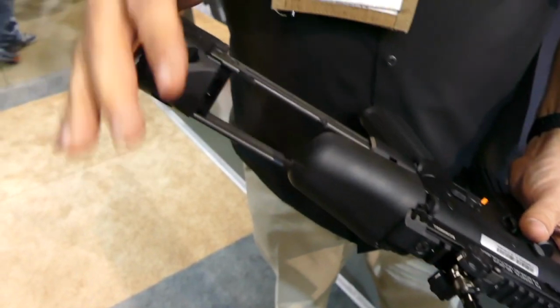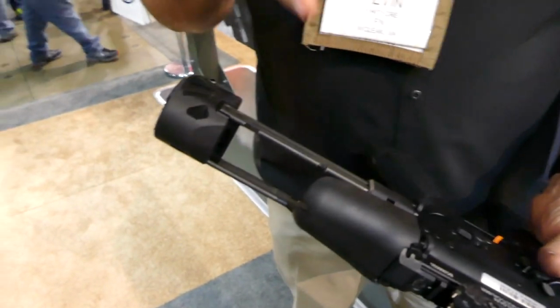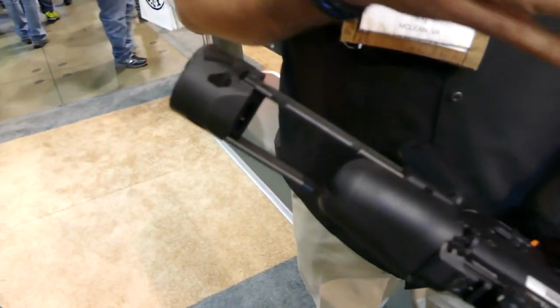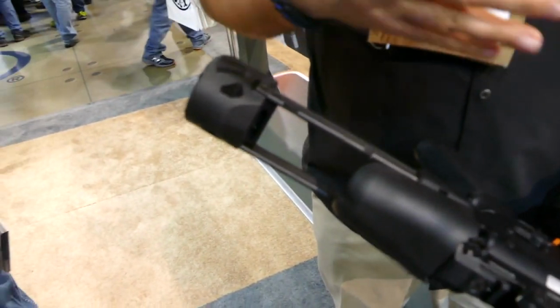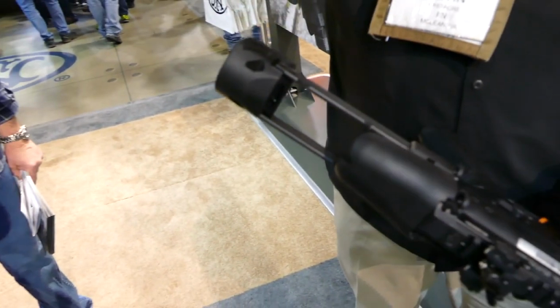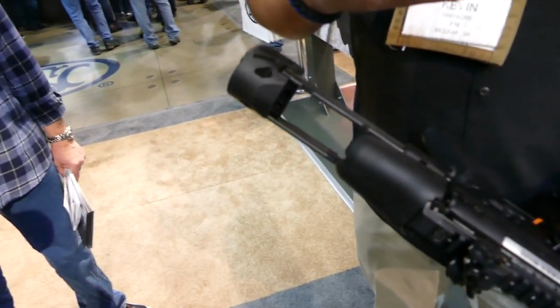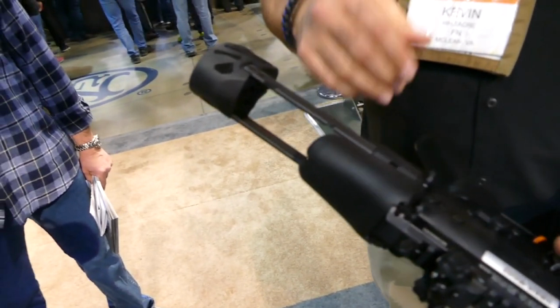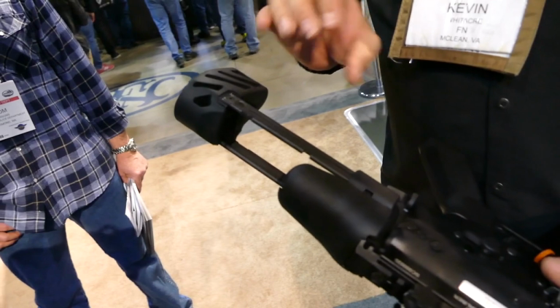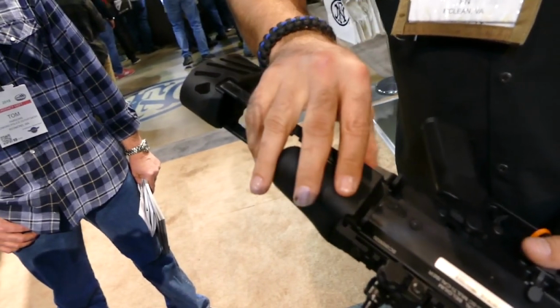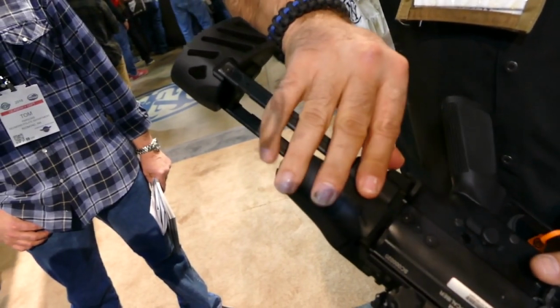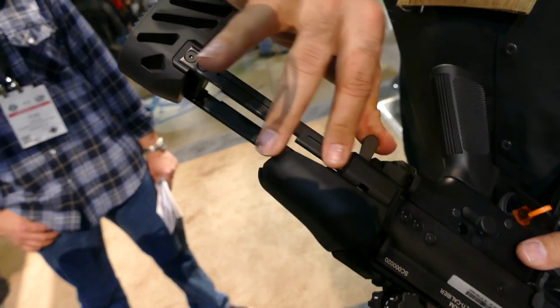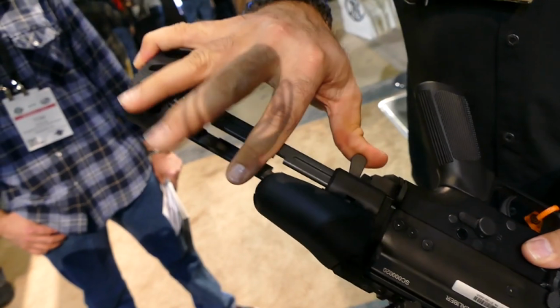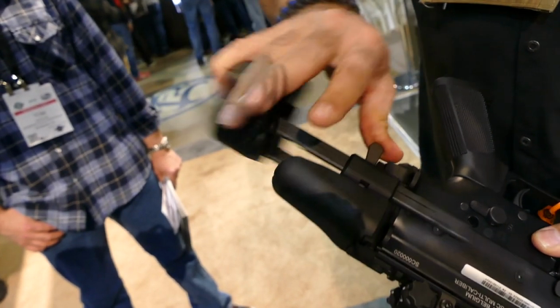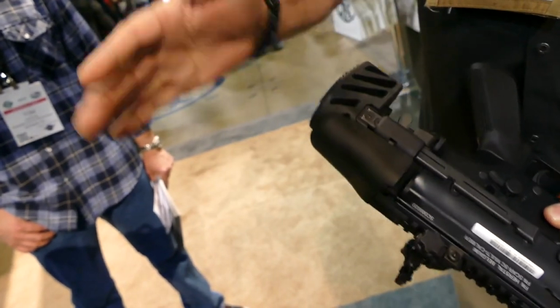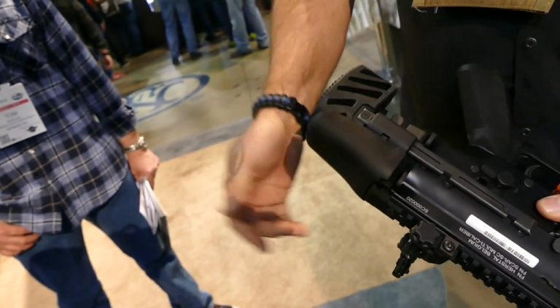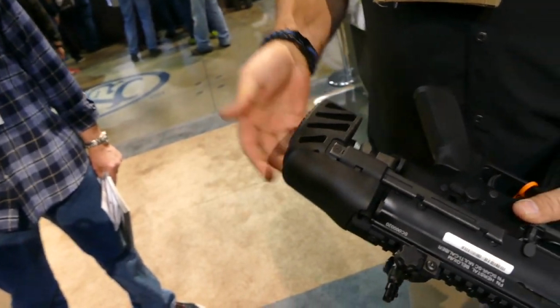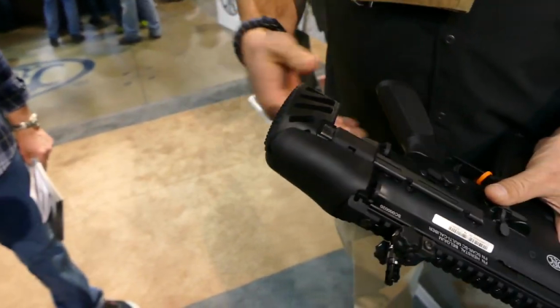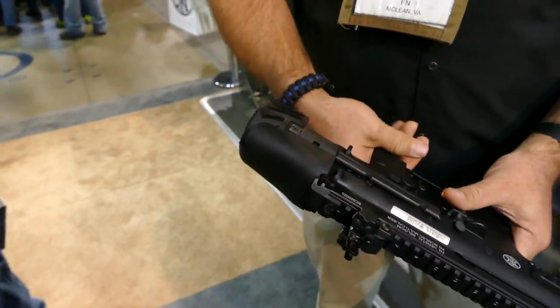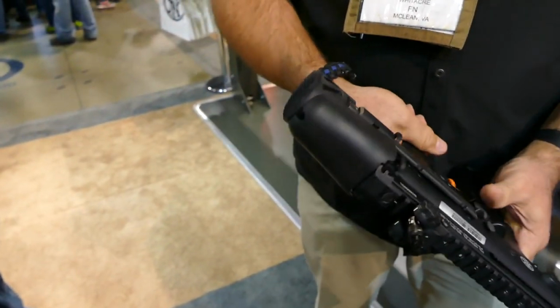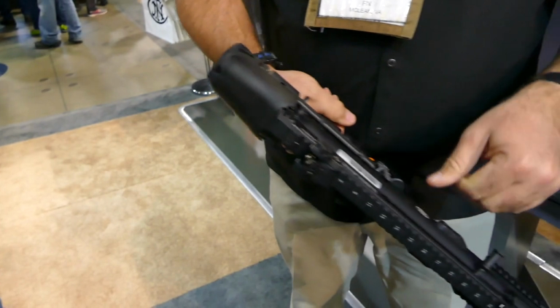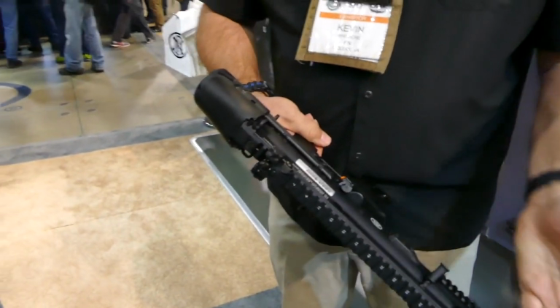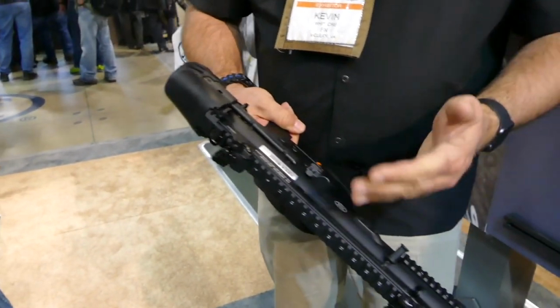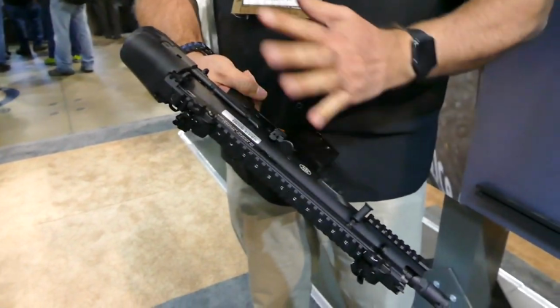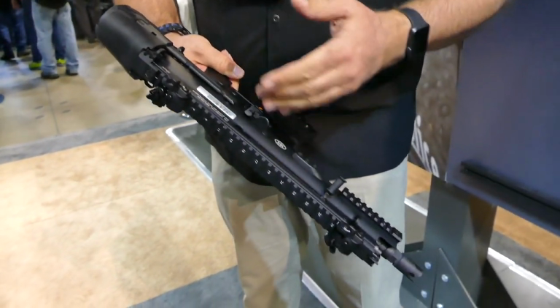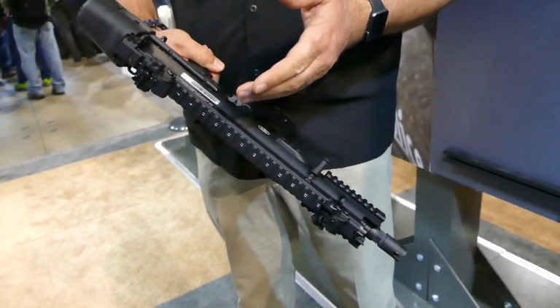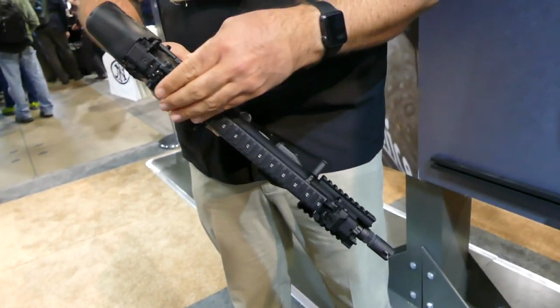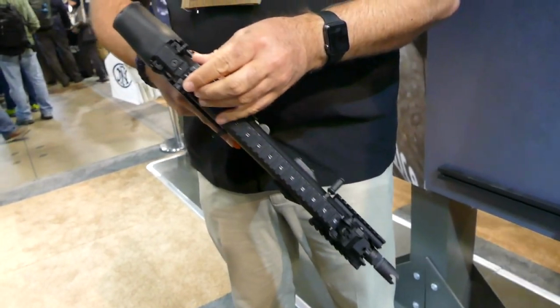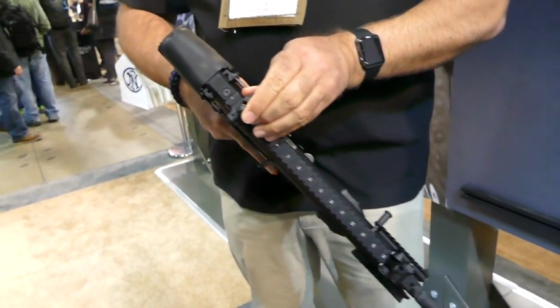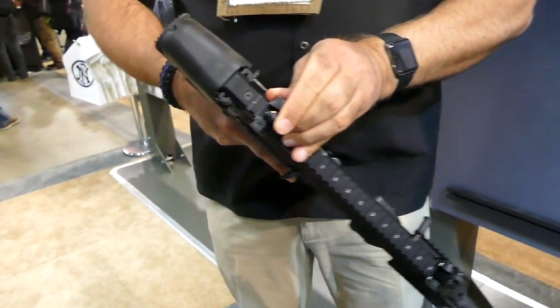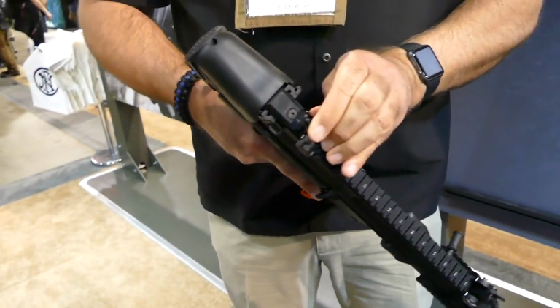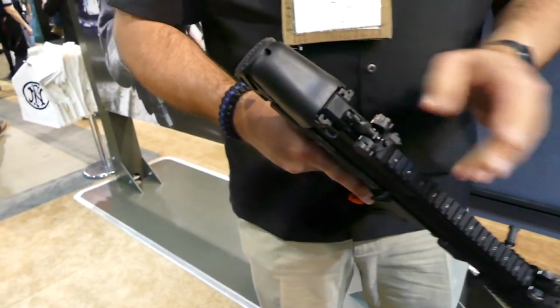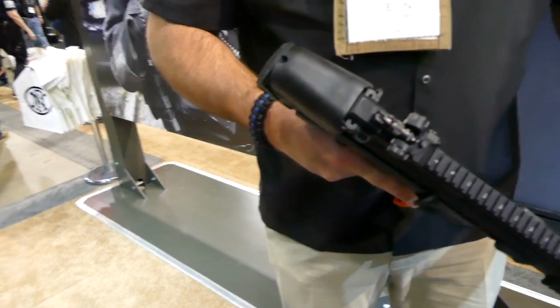This rifle is designed to be carried in a bag — concealed carry. Diplomatic security will run this rifle a lot, with the stock down. I haven't heard the exact overall length number, but it's obviously very short, very compact.